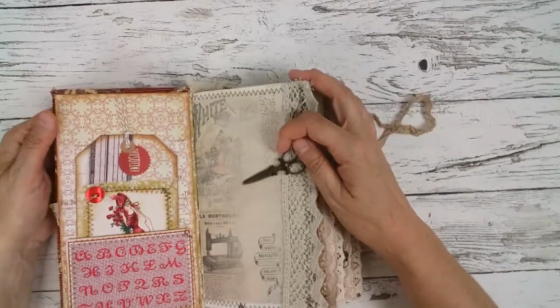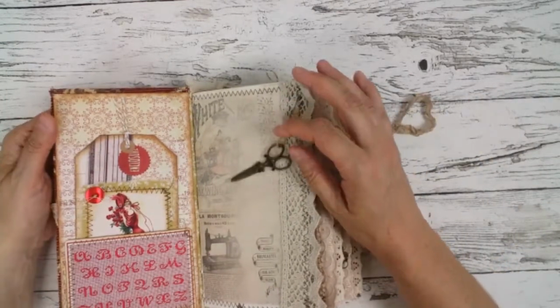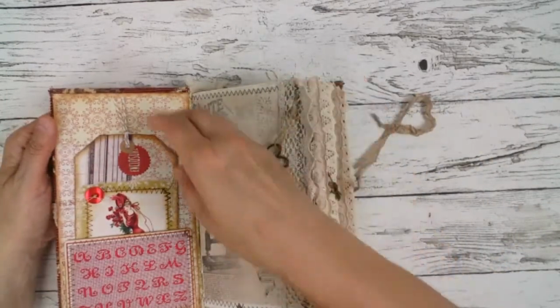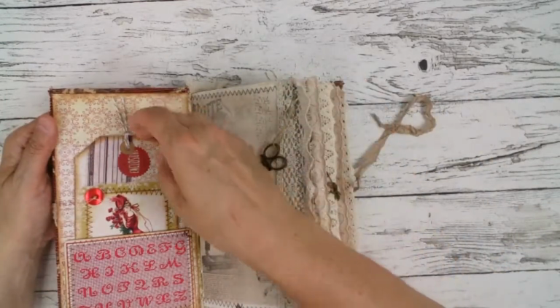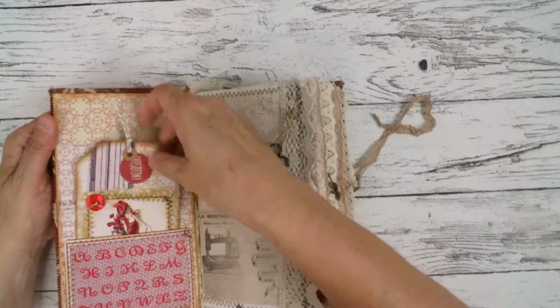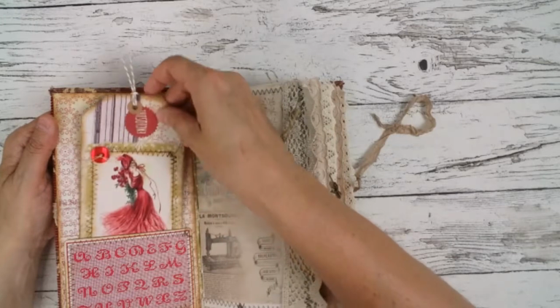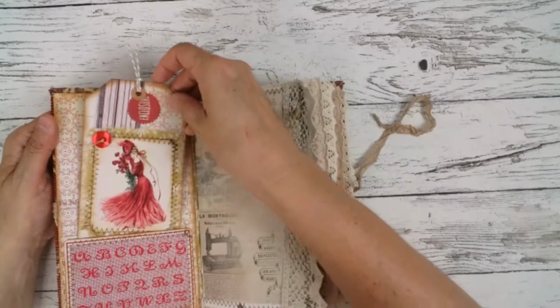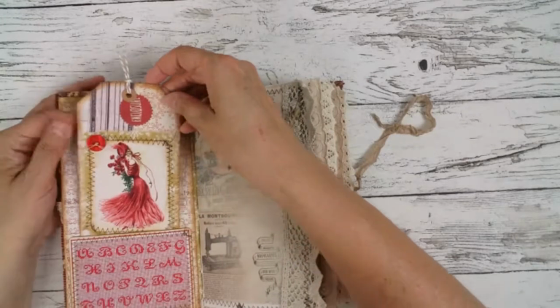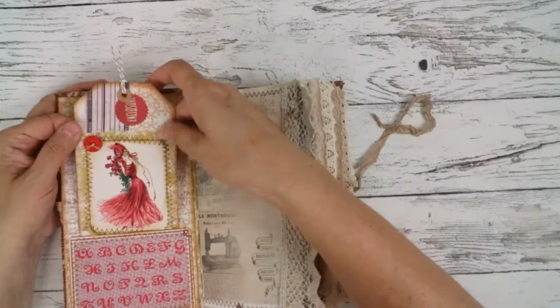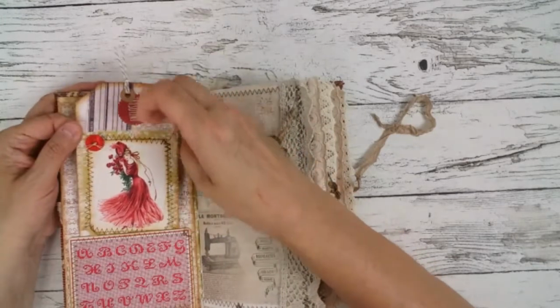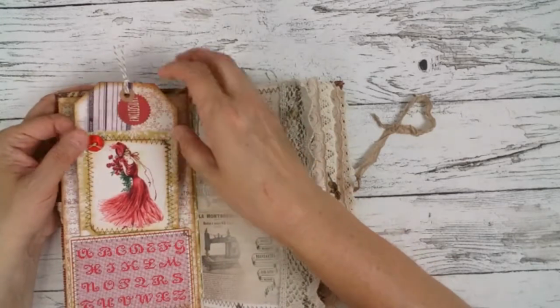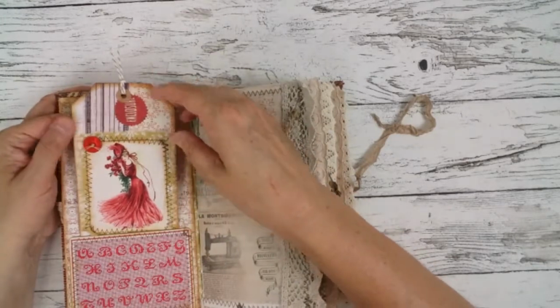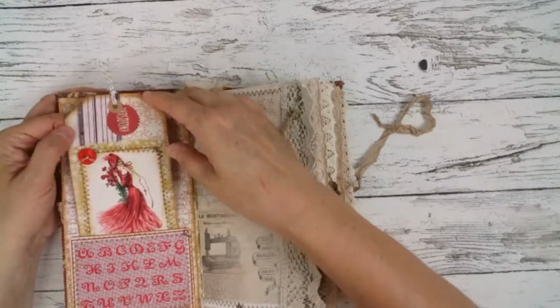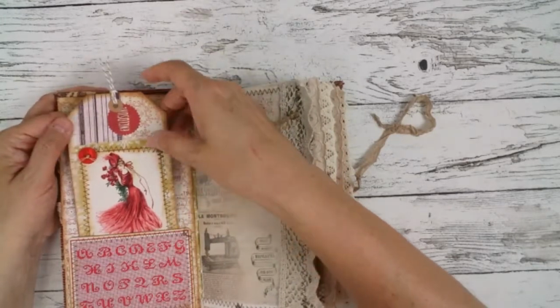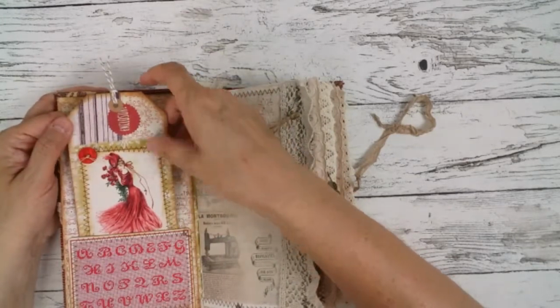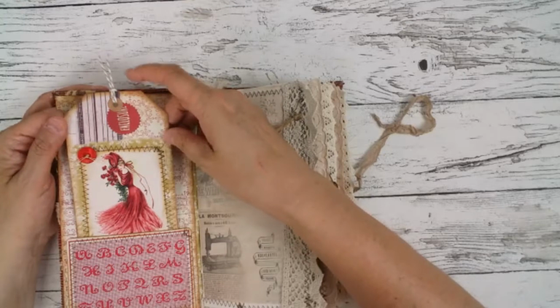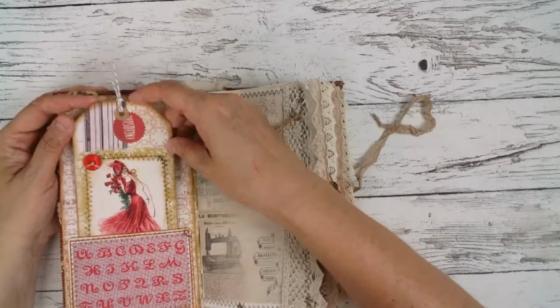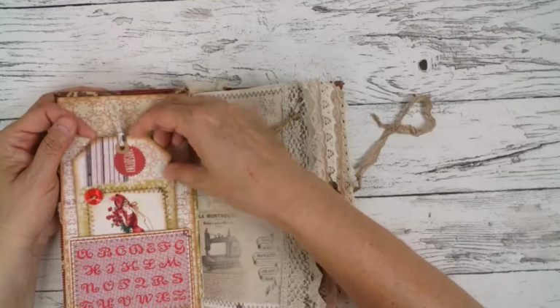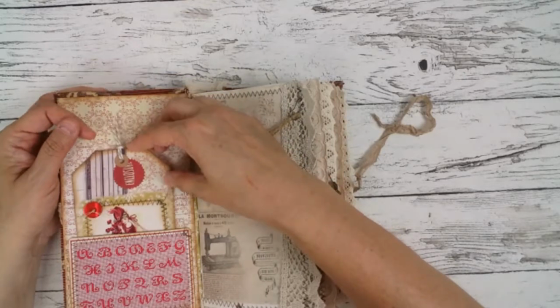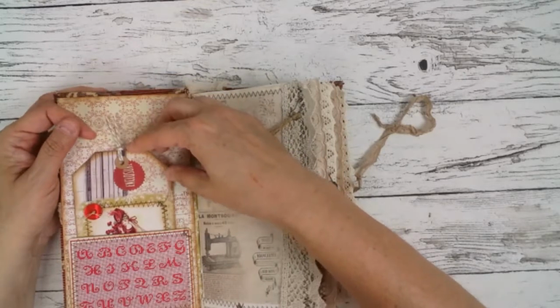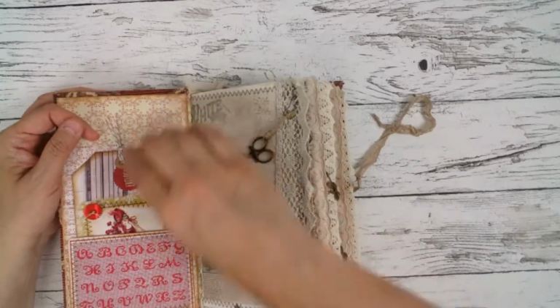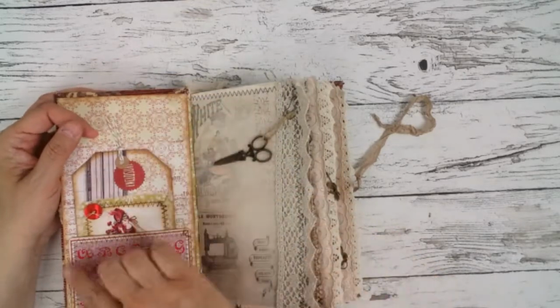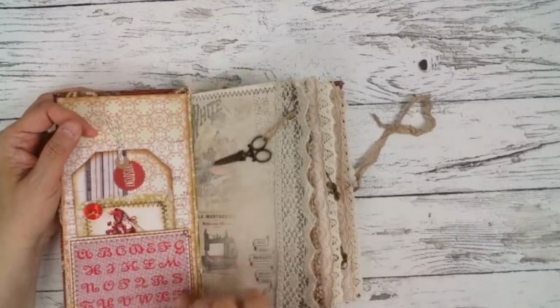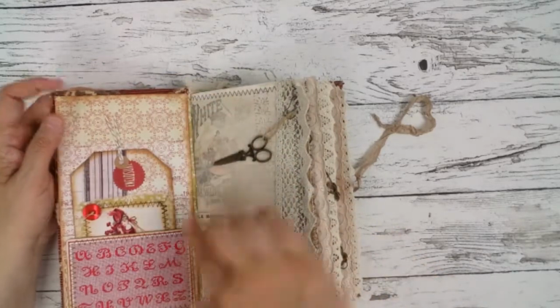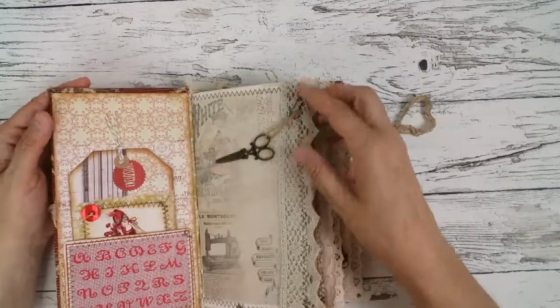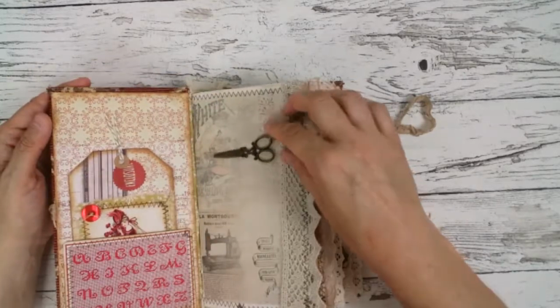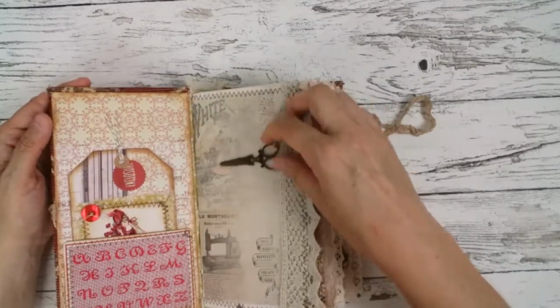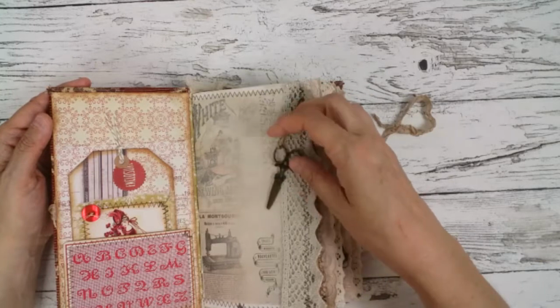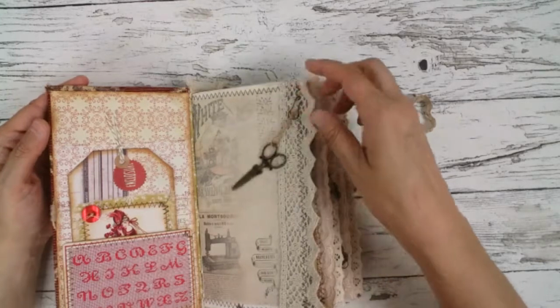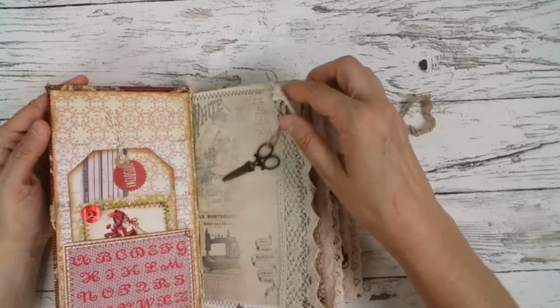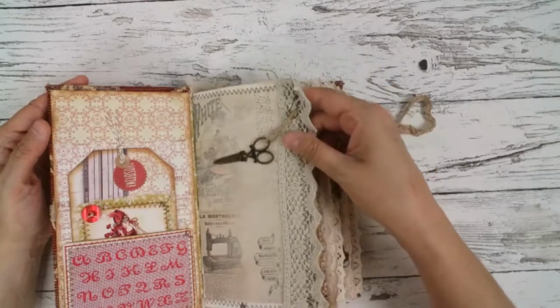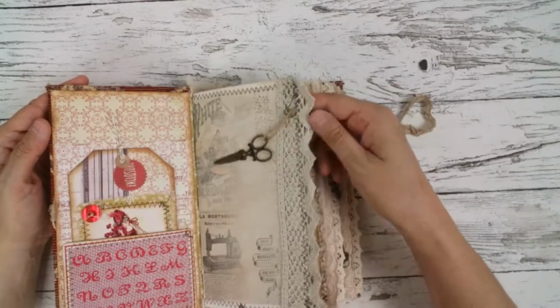Here we start with a big tag, decorated with fabric, button, picture, and a pocket. Here's a big, big scissors.